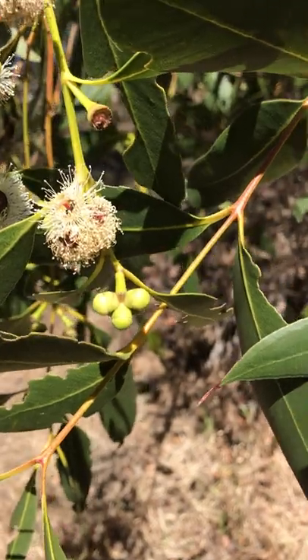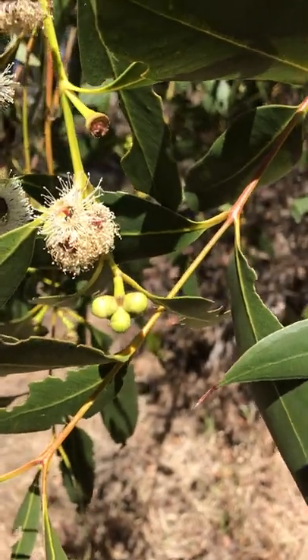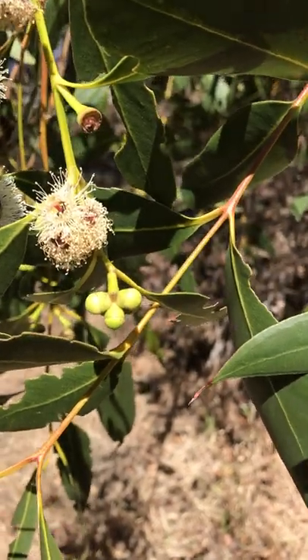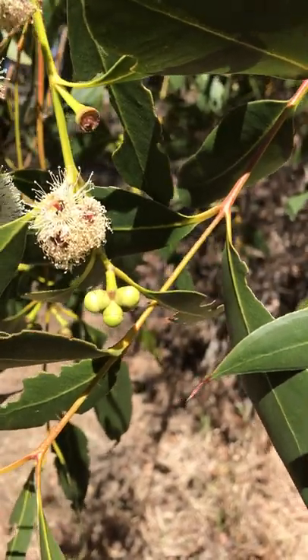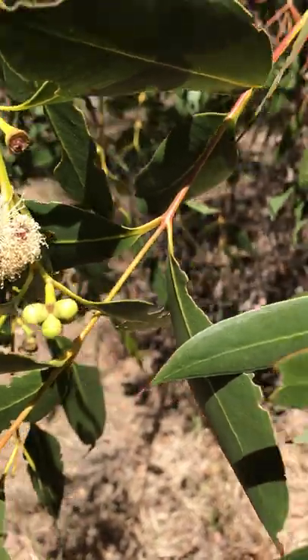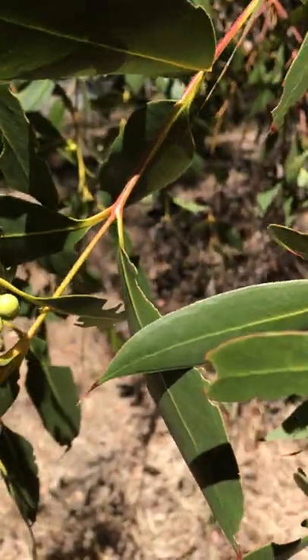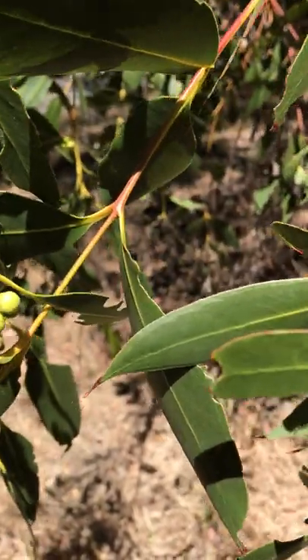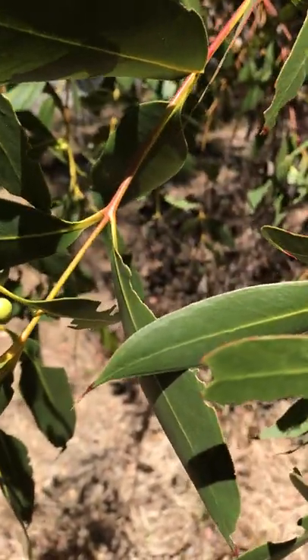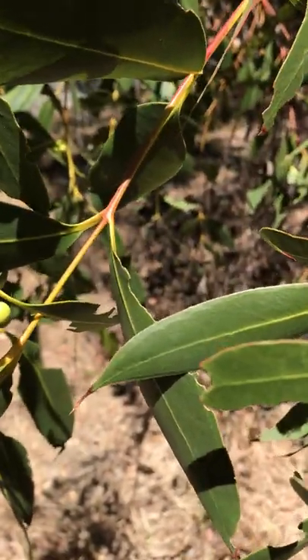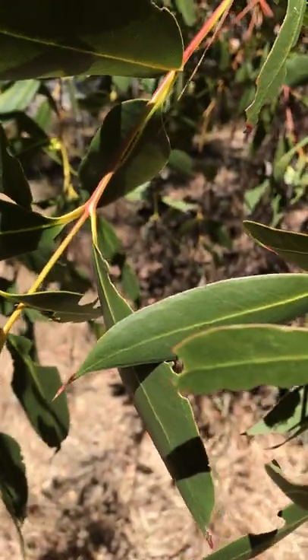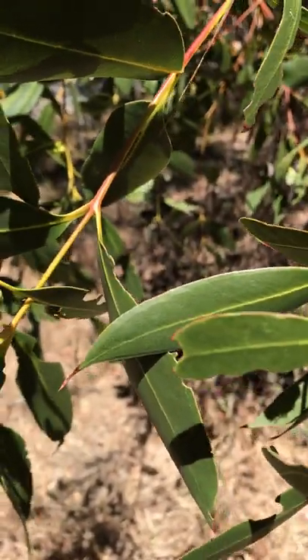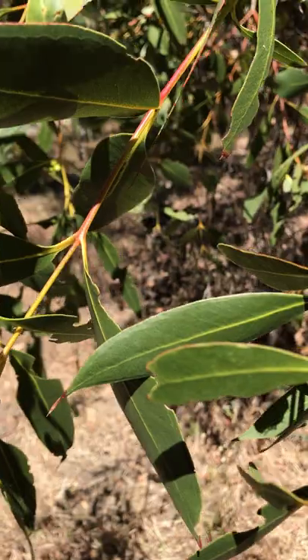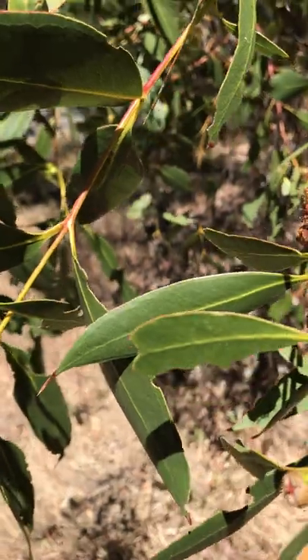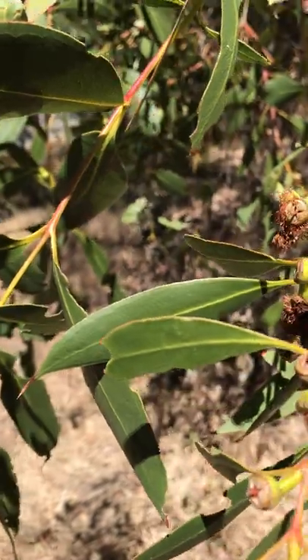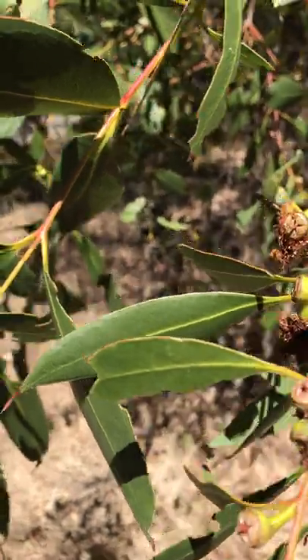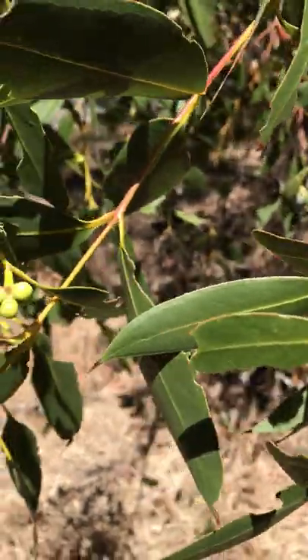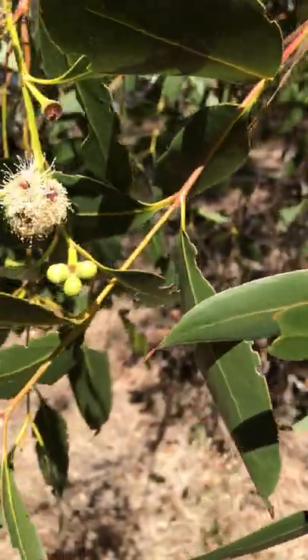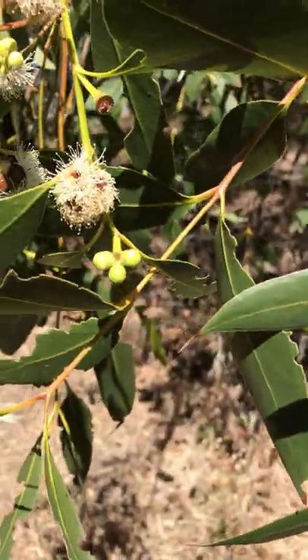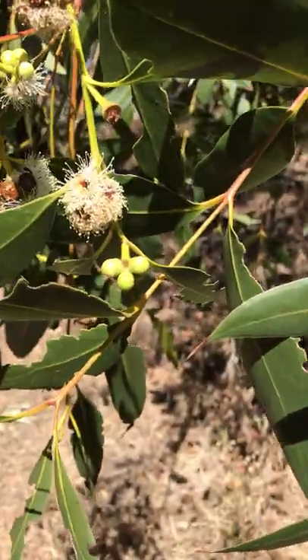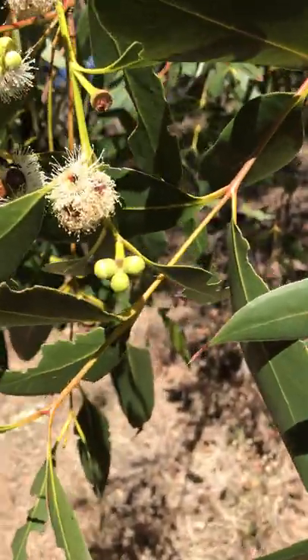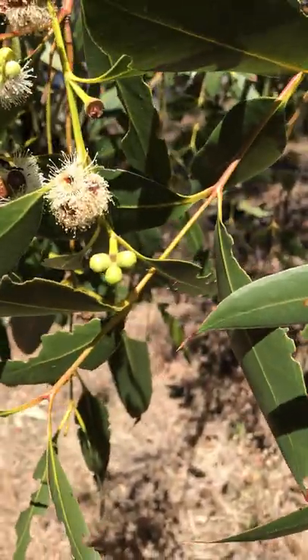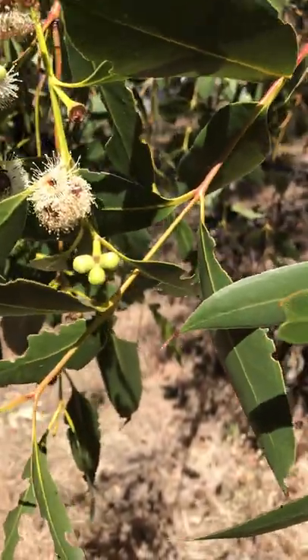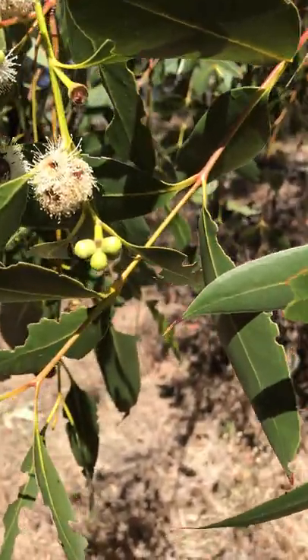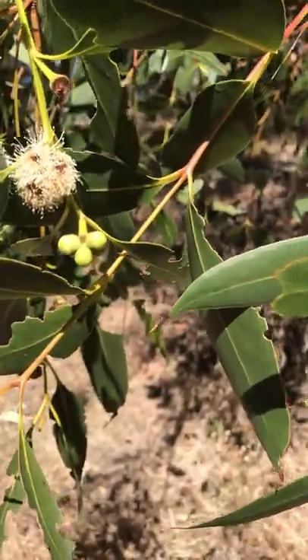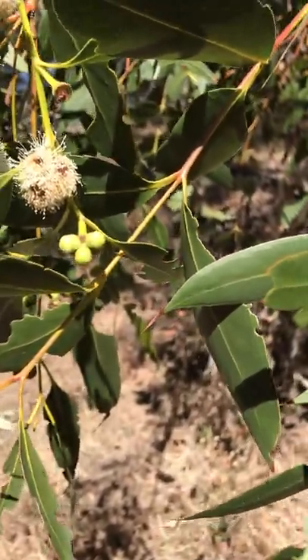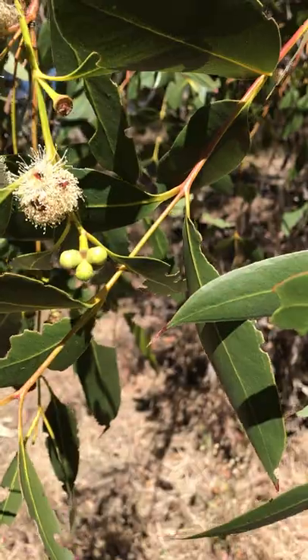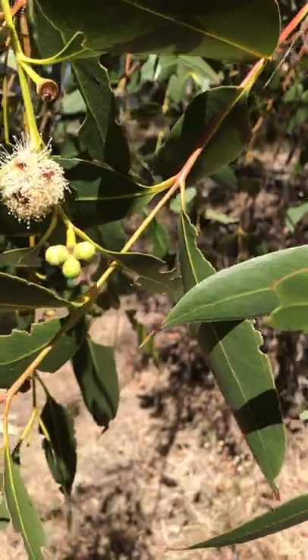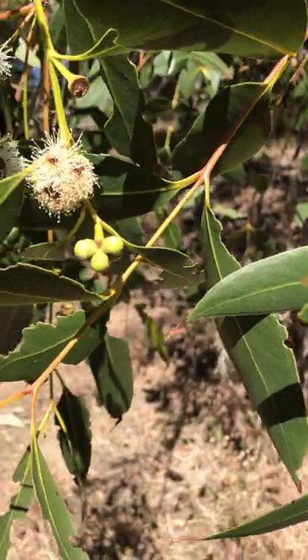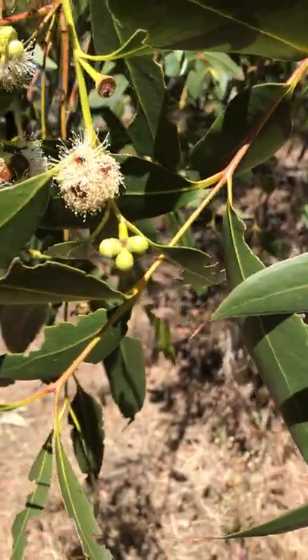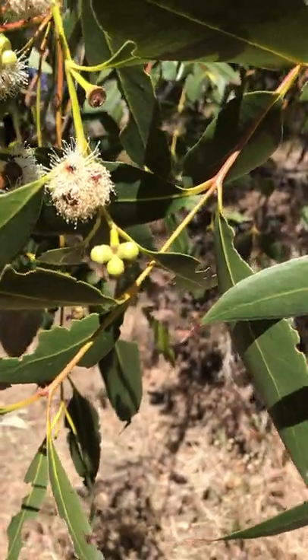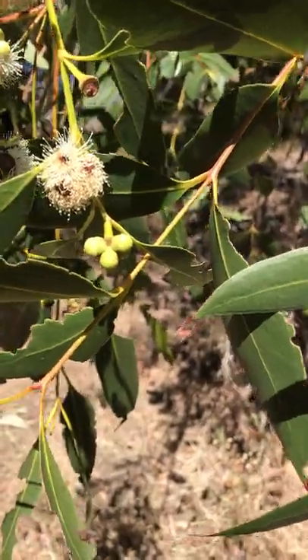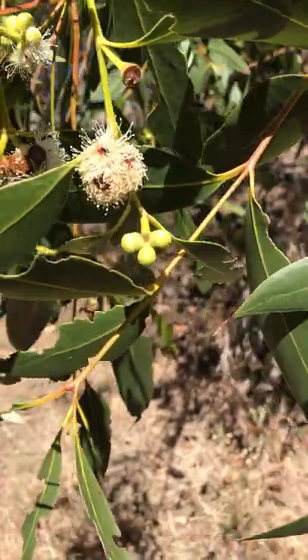The theory is that each flower has a good amount of nectar, but not enough to satisfy one bird's or one bug's needs, so they have to travel between flowers to get enough. Eucalyptus cosmophylla, which I haven't talked about before, is an exception because it produces a lot of nectar.